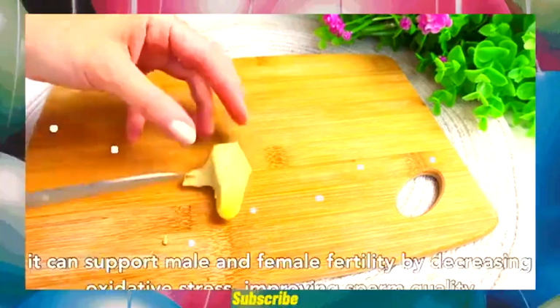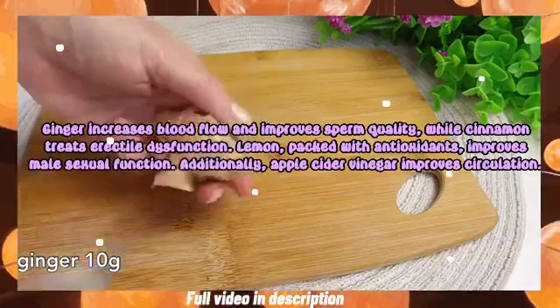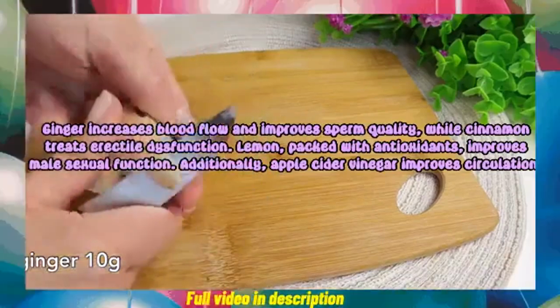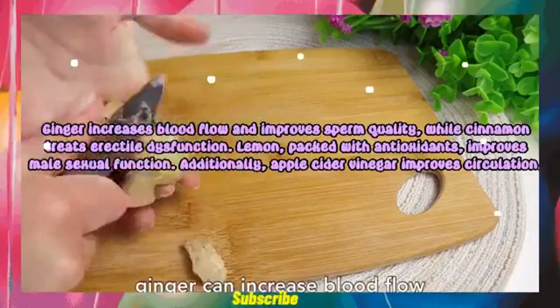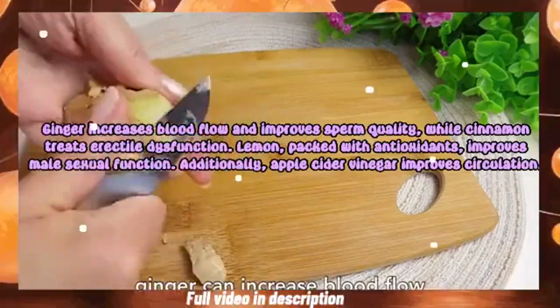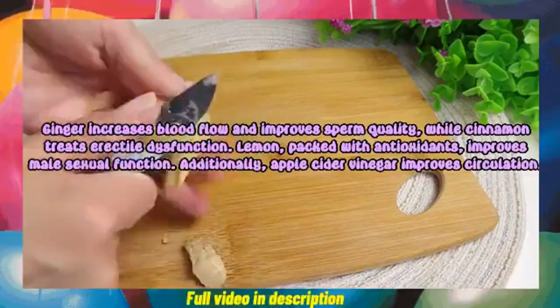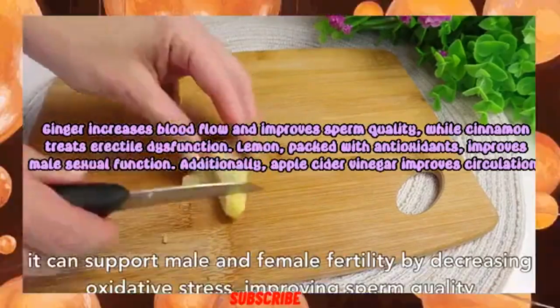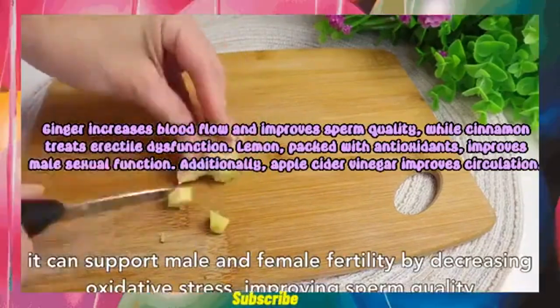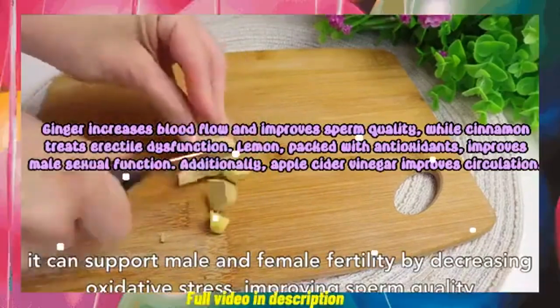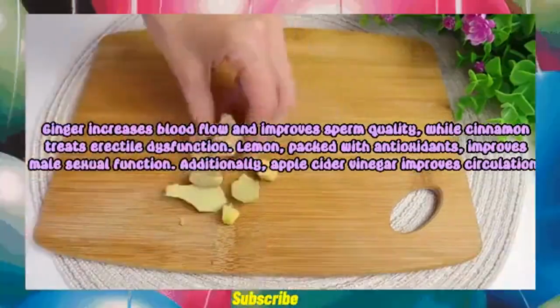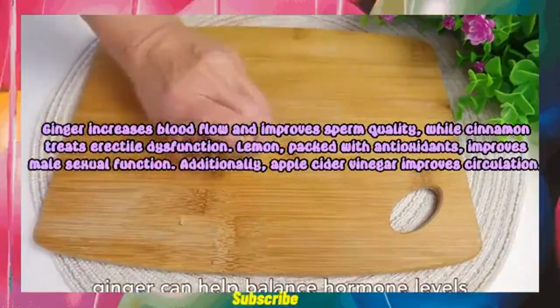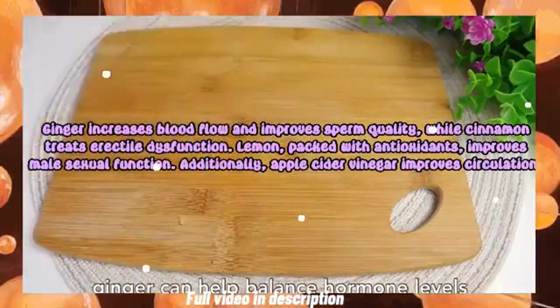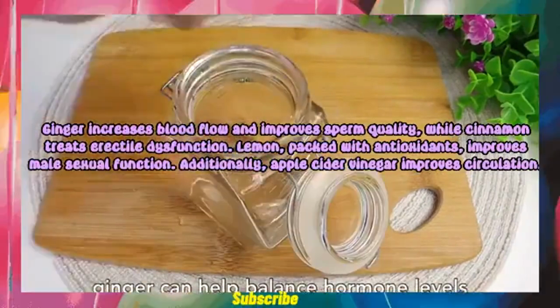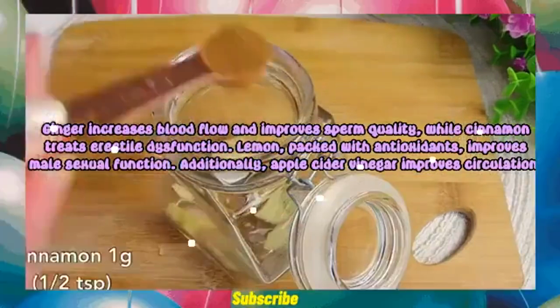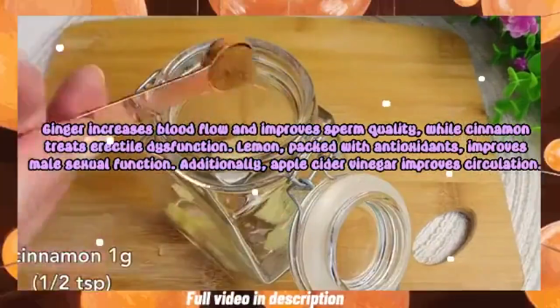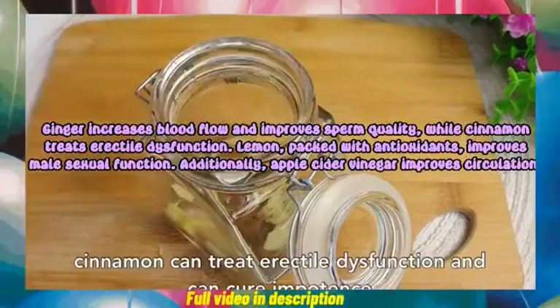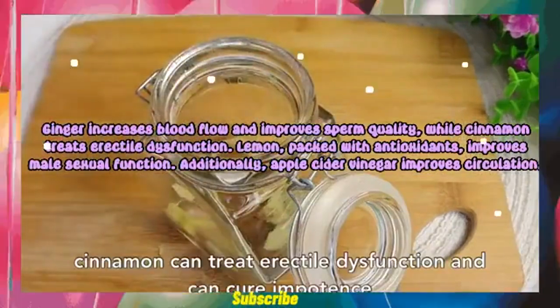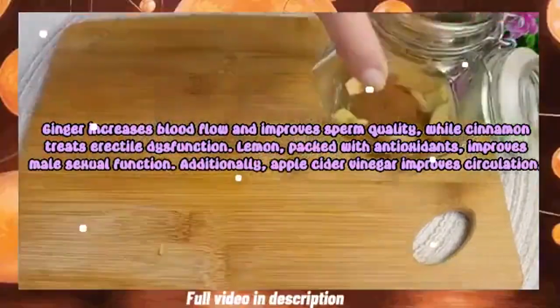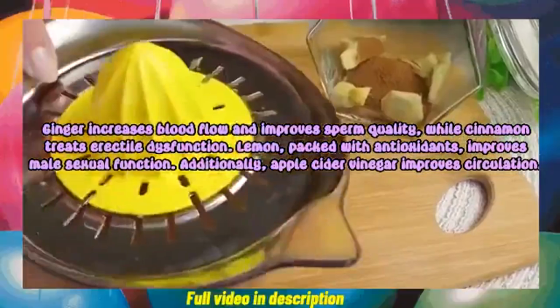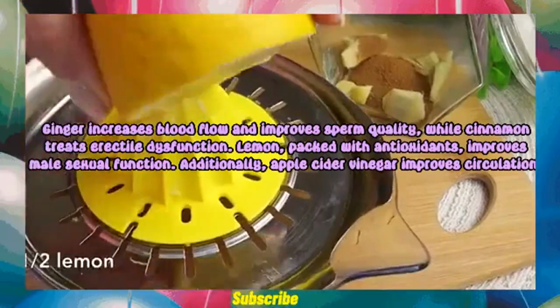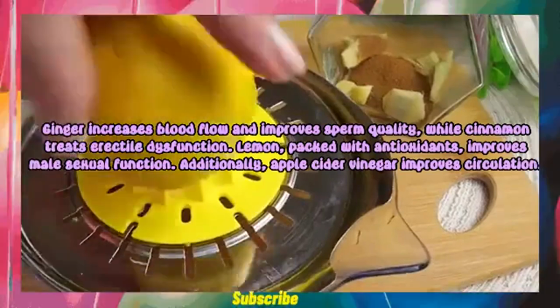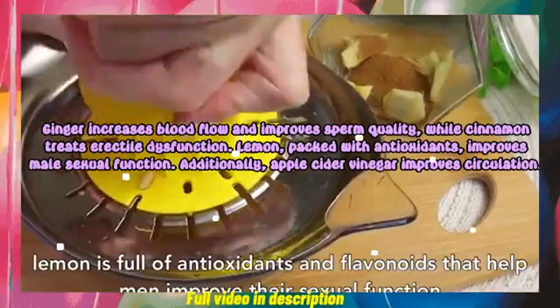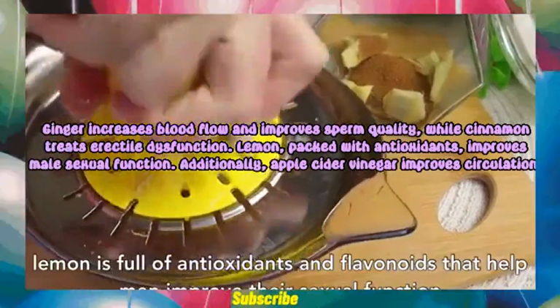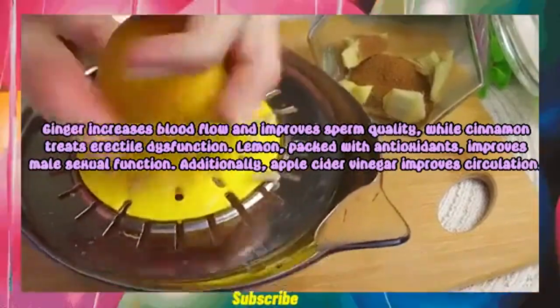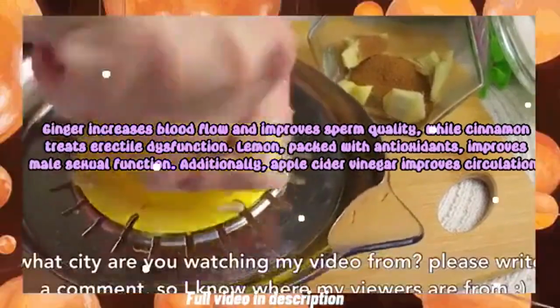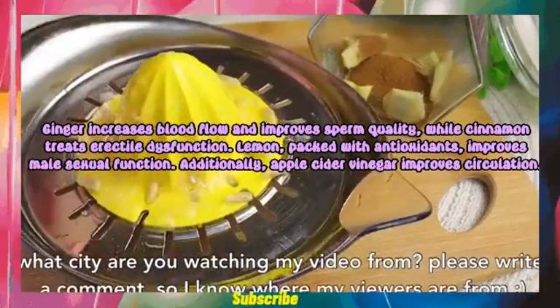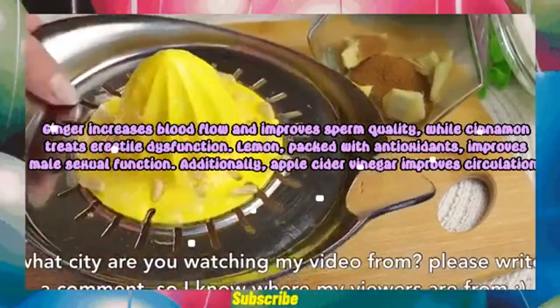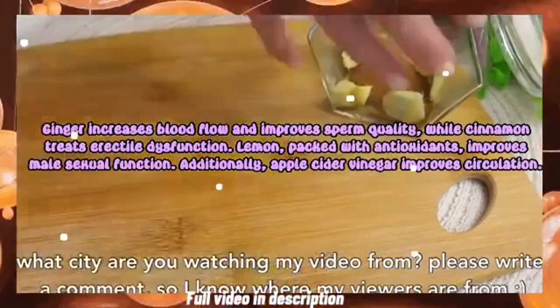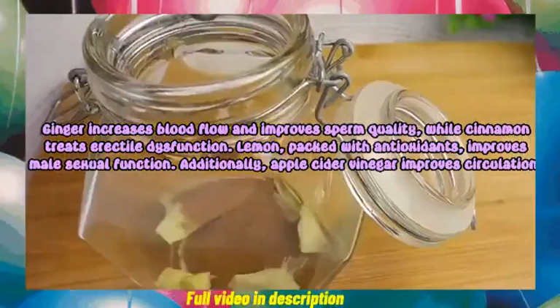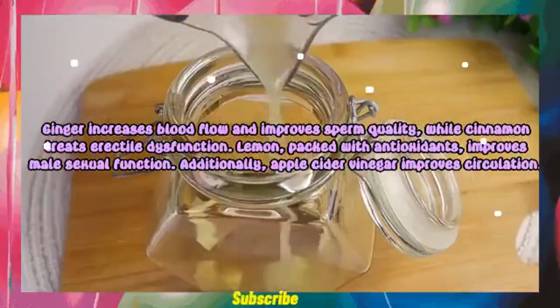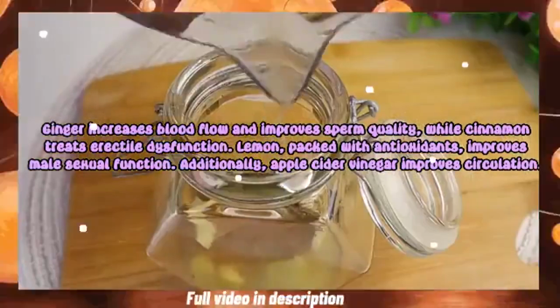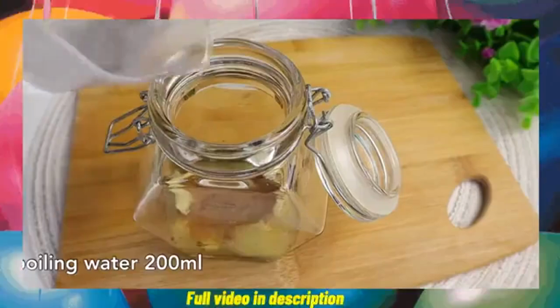Ginger increases blood flow and improves sperm quality, while cinnamon treats erectile dysfunction. Lemon, packed with antioxidants, improves male sexual function. Additionally, apple cider vinegar improves circulation.